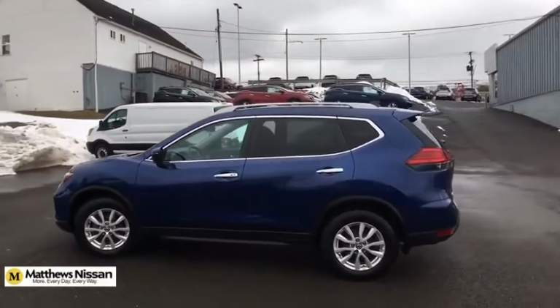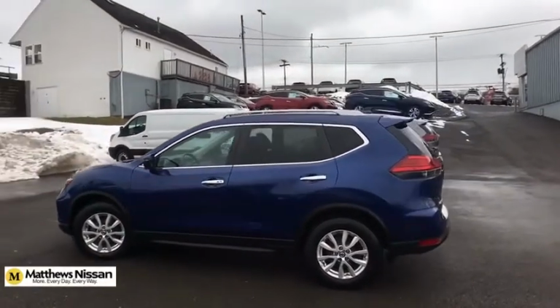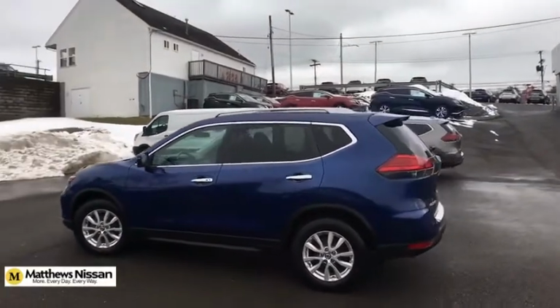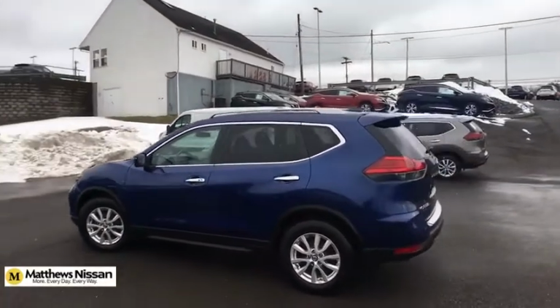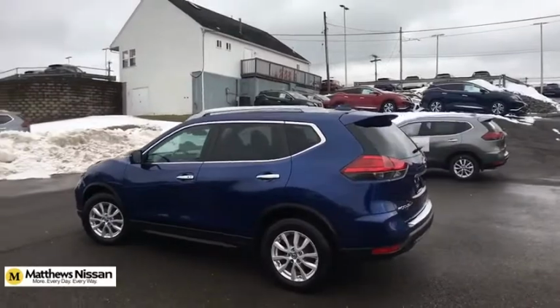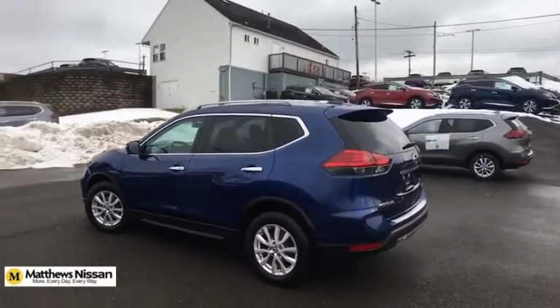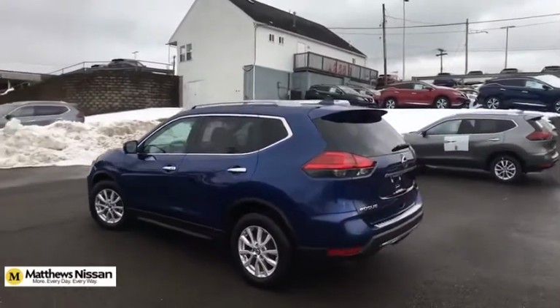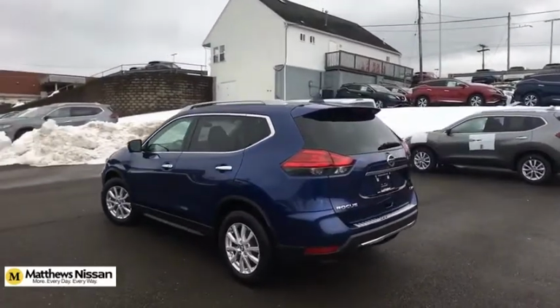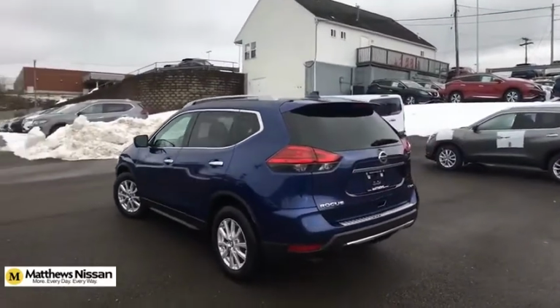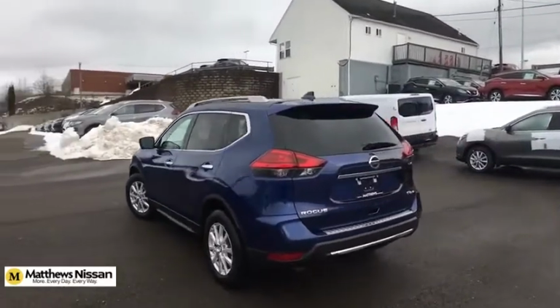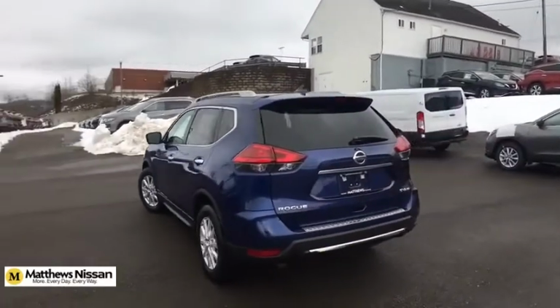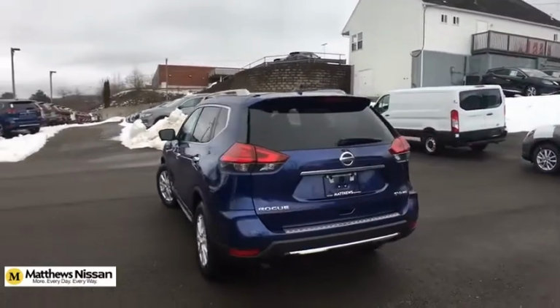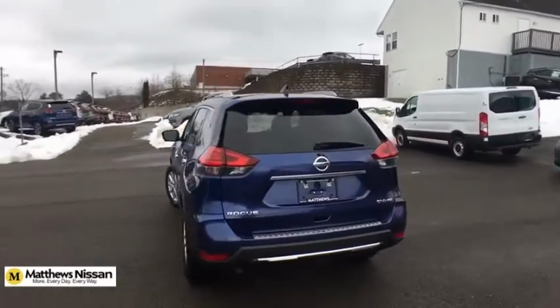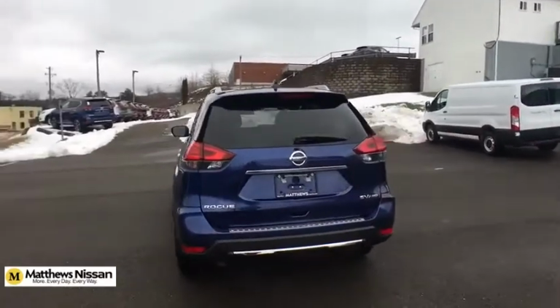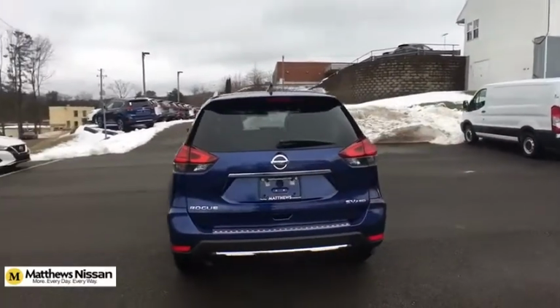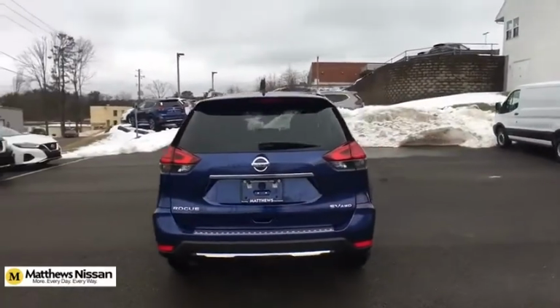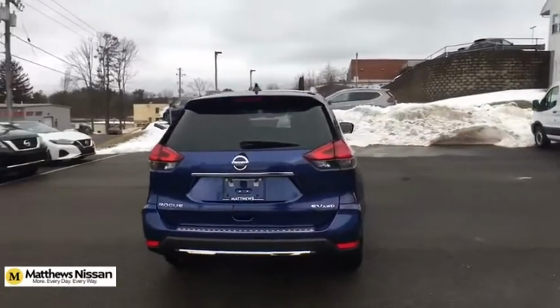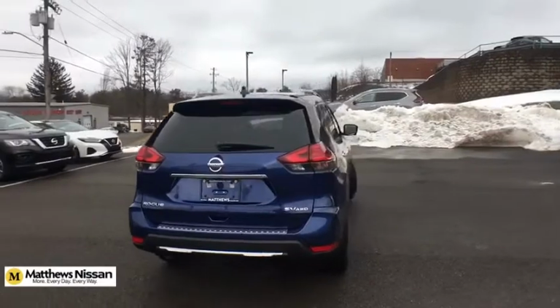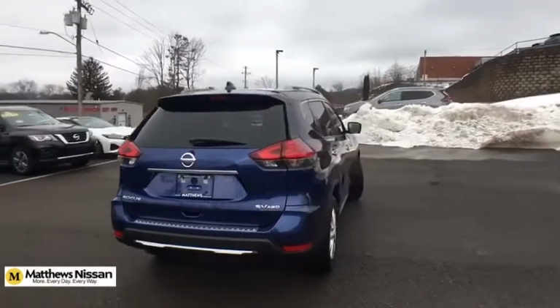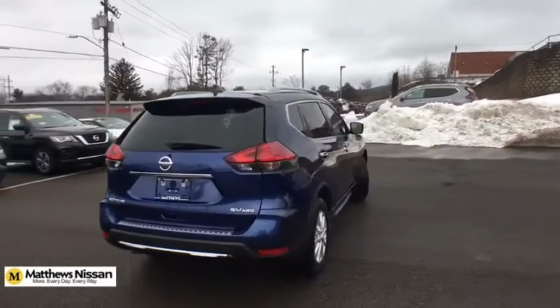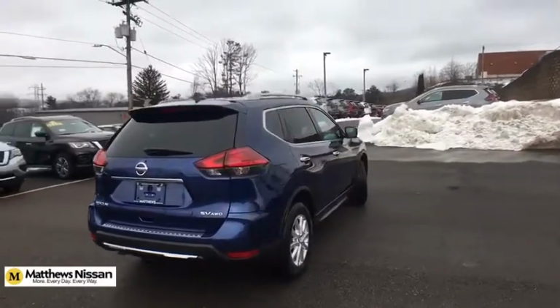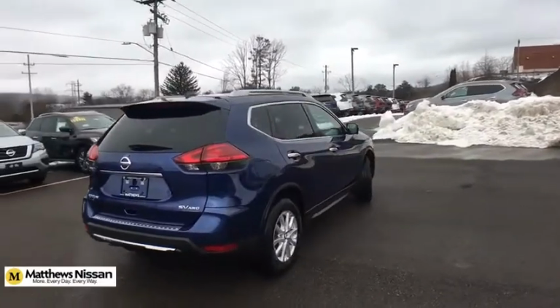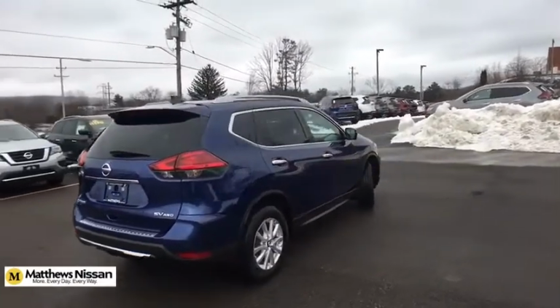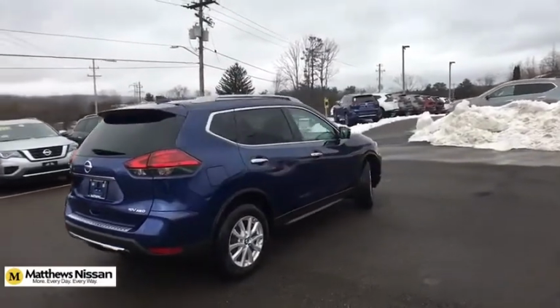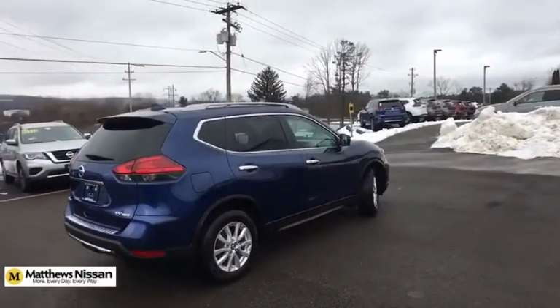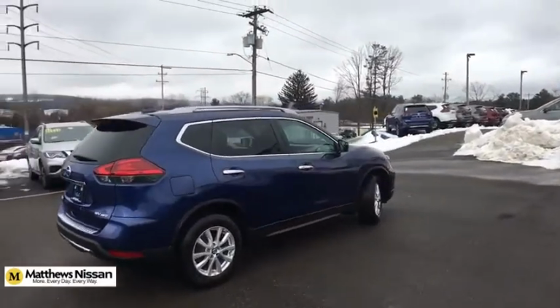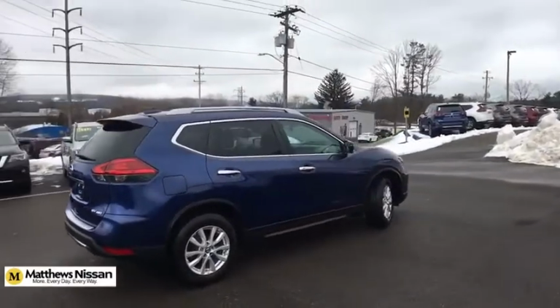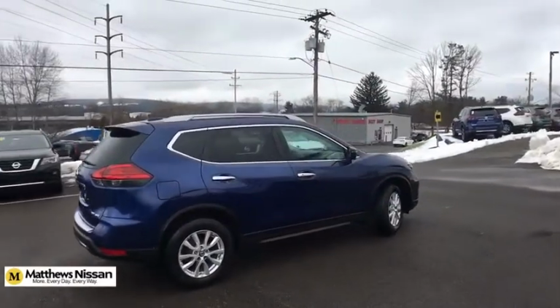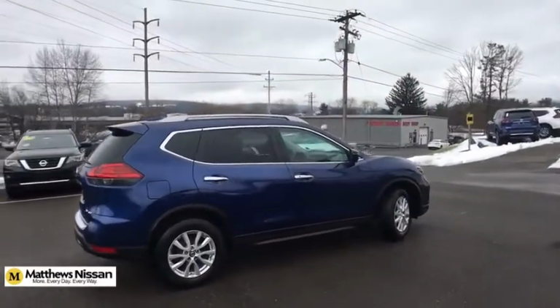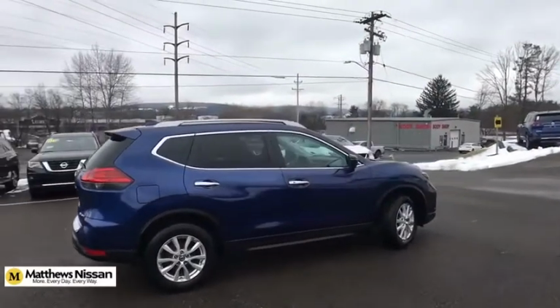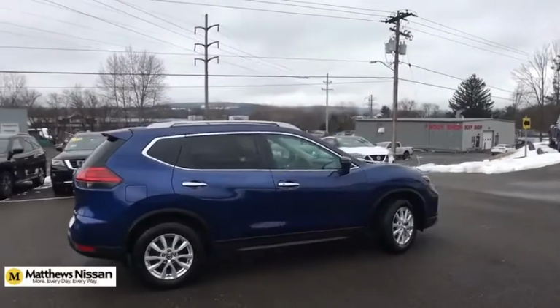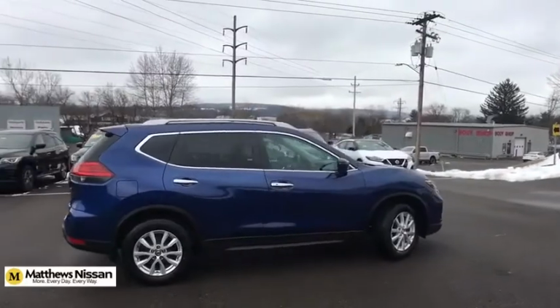This vehicle has less than 30,000 miles. Here are some of this vehicle's great options: Bose Sound System, Camera Package. This isn't just a vehicle, it's an experience, so stop in for a test drive today.